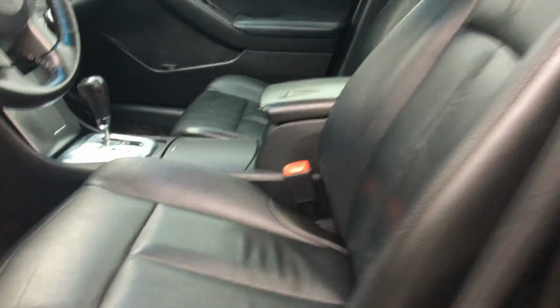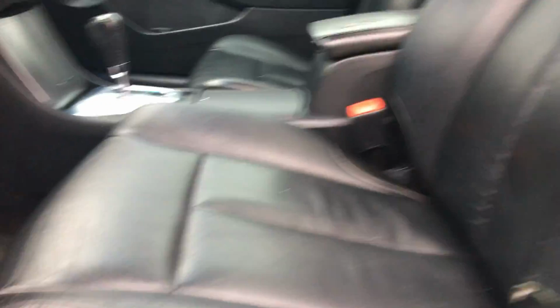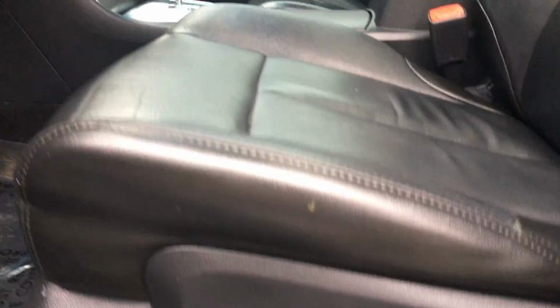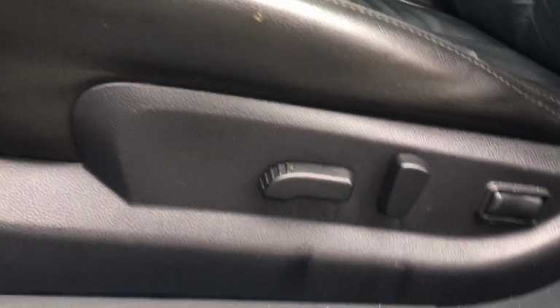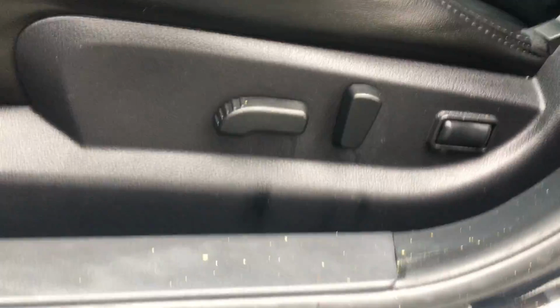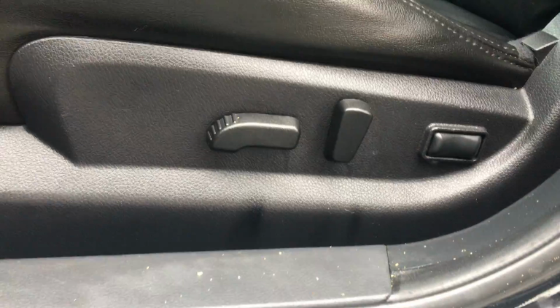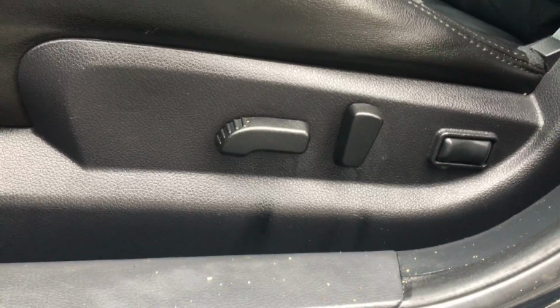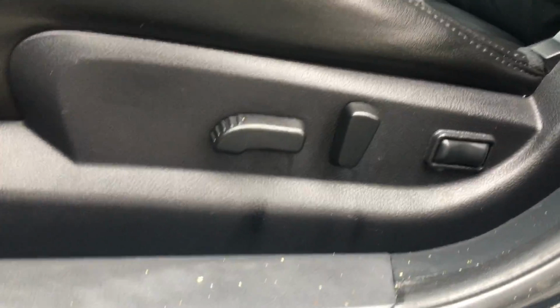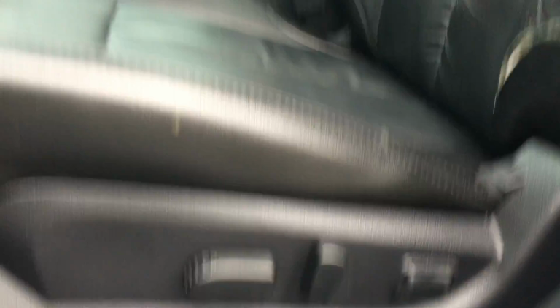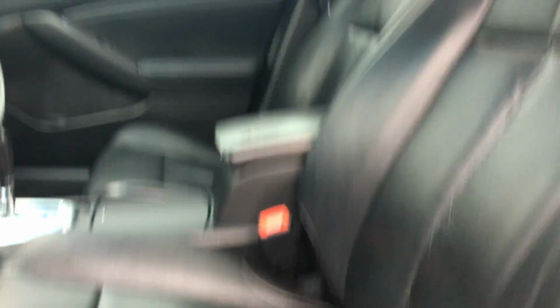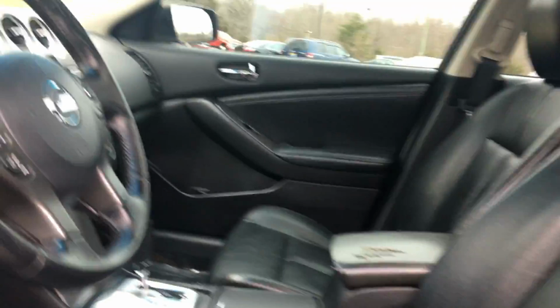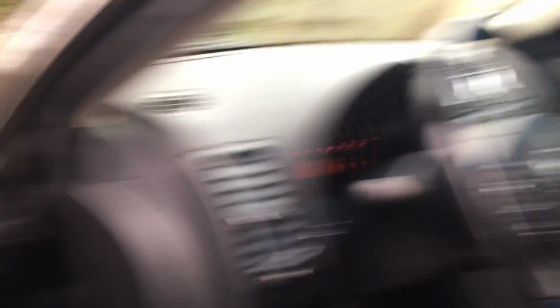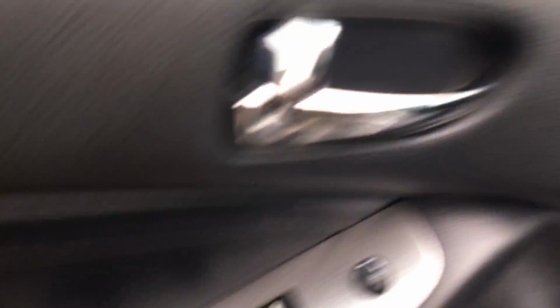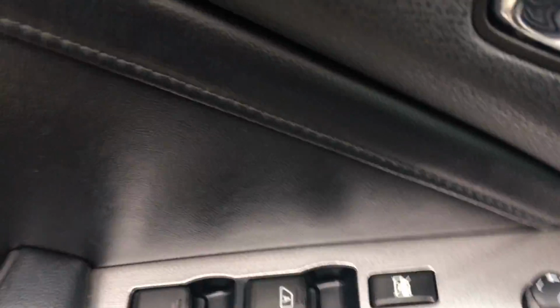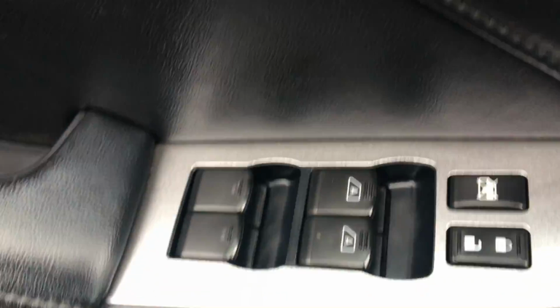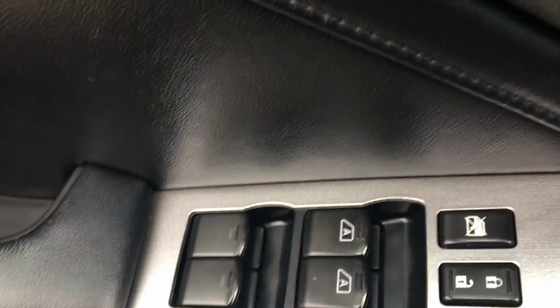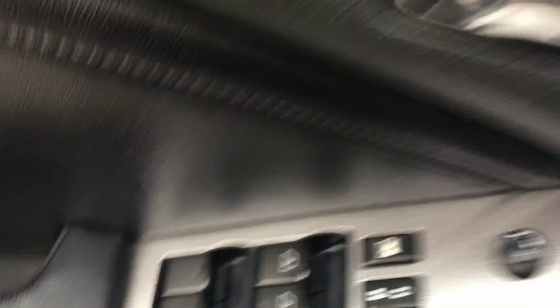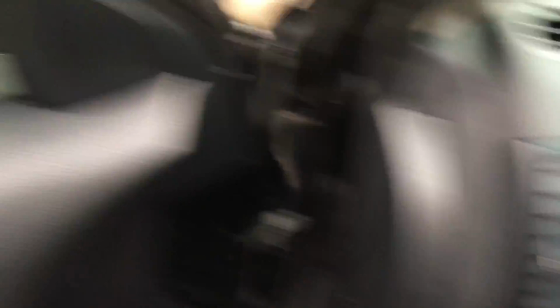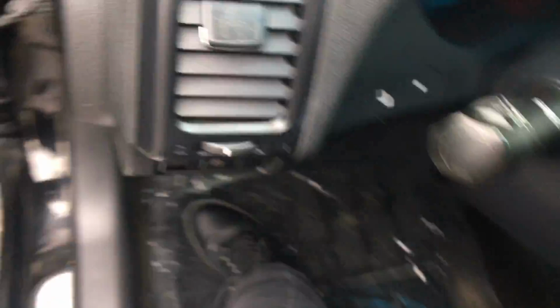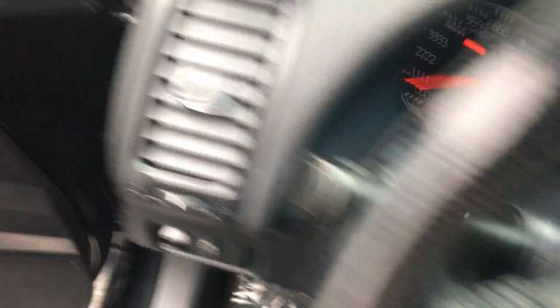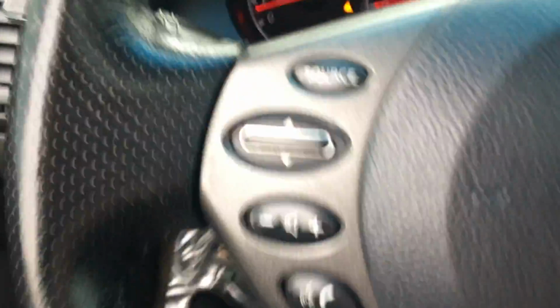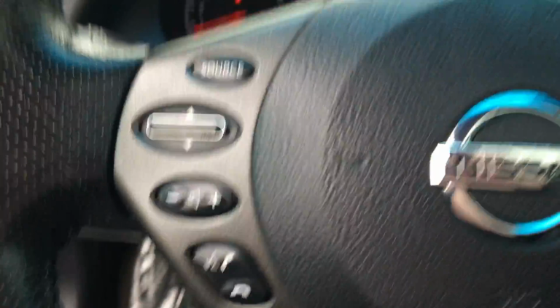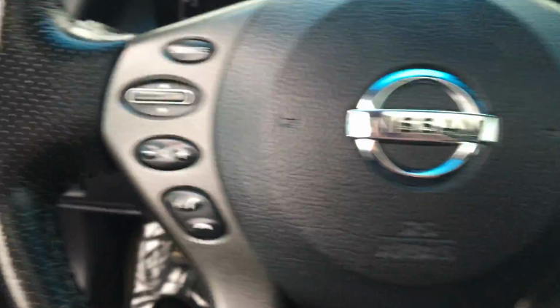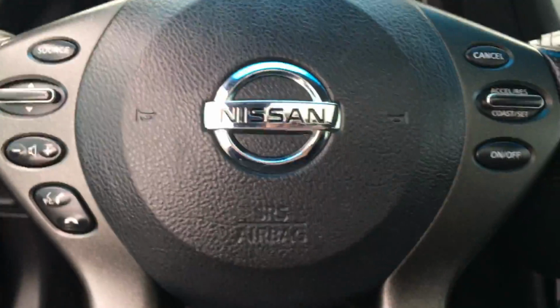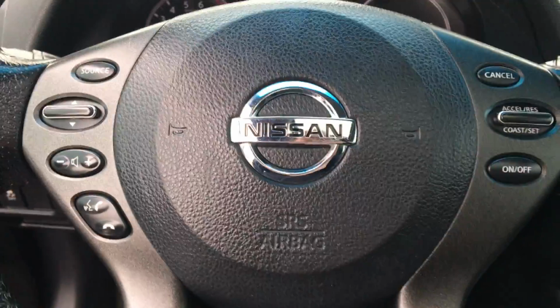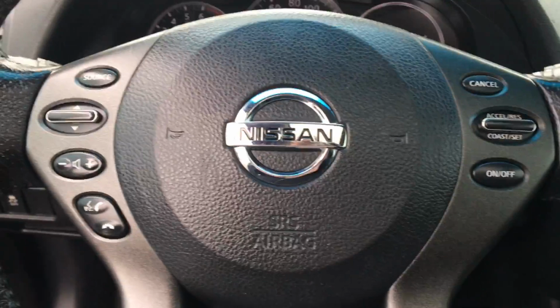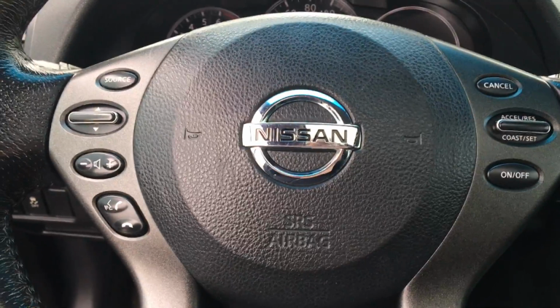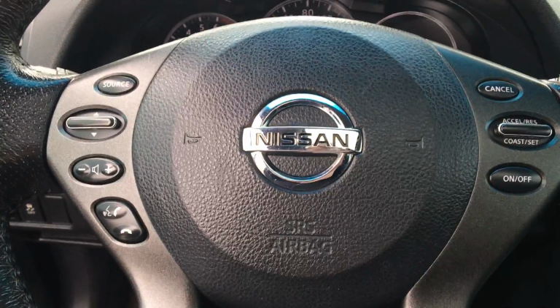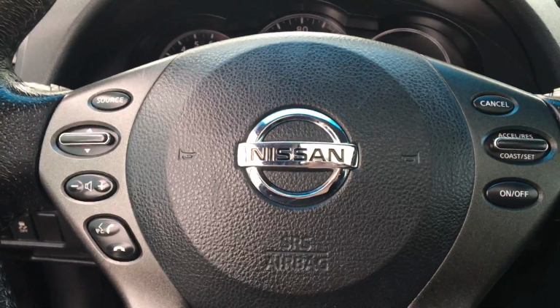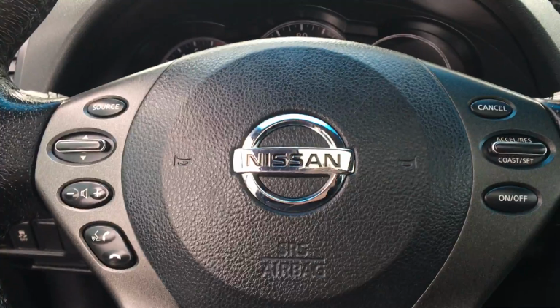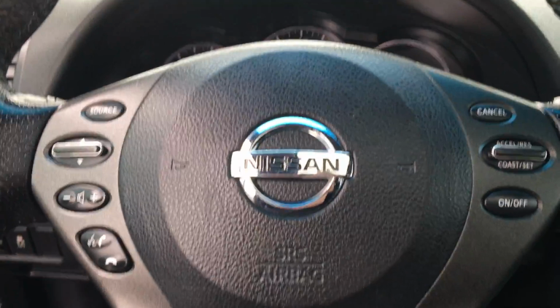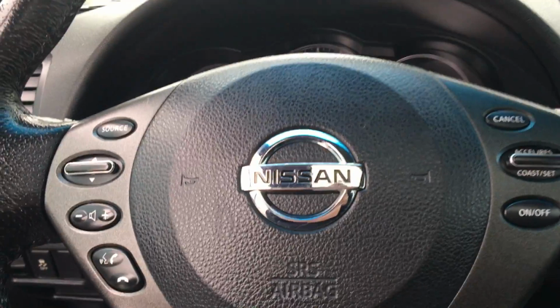You also have your heated power adjustable leather seats. They are power locks and power windows. On the steering wheel you have your cruise control, your Bluetooth access and your radio control.